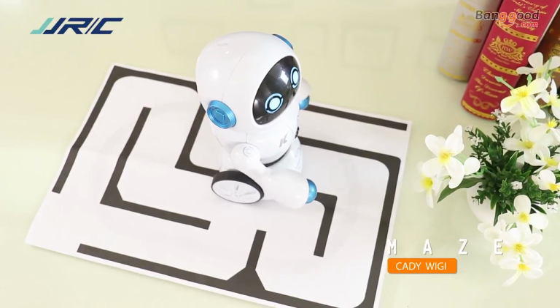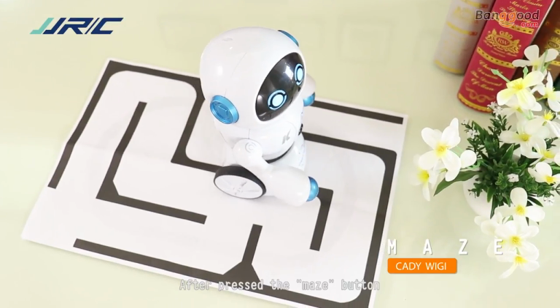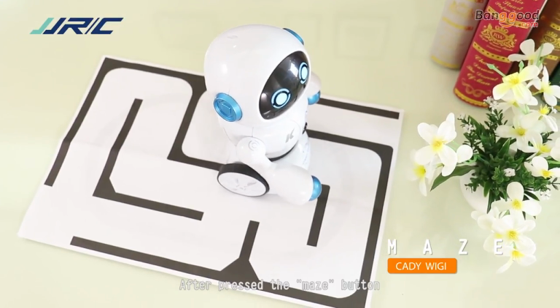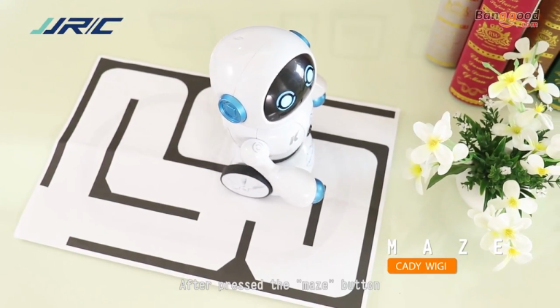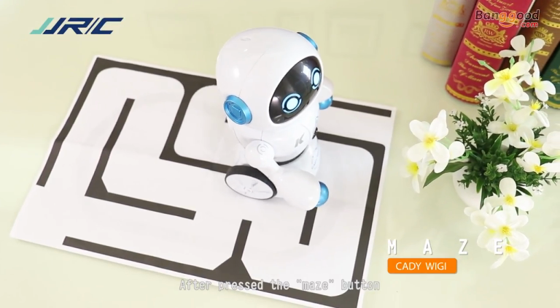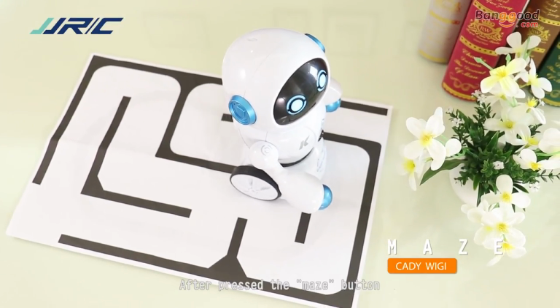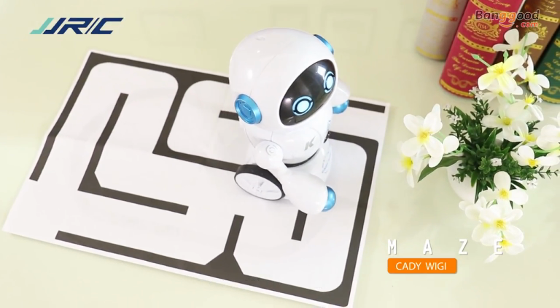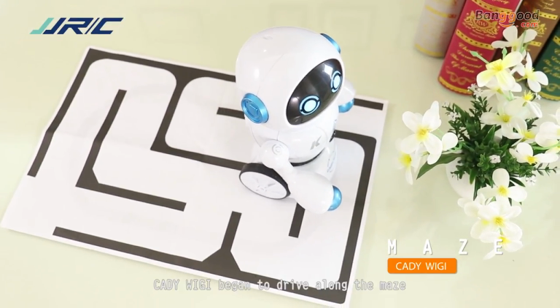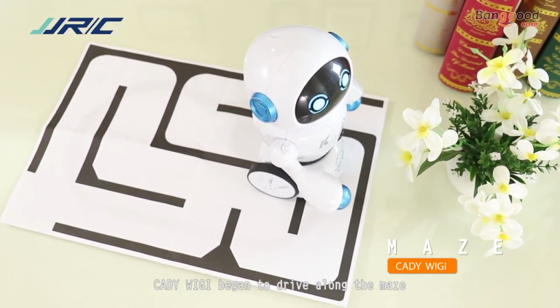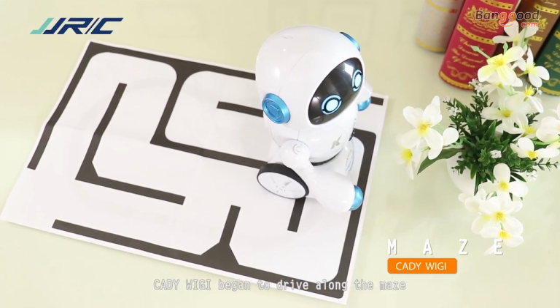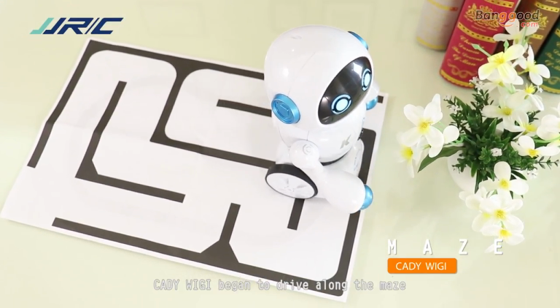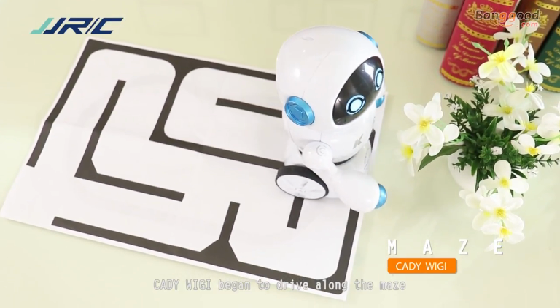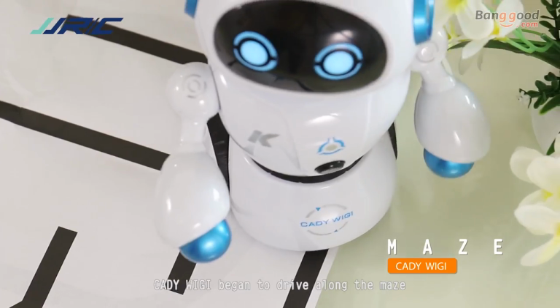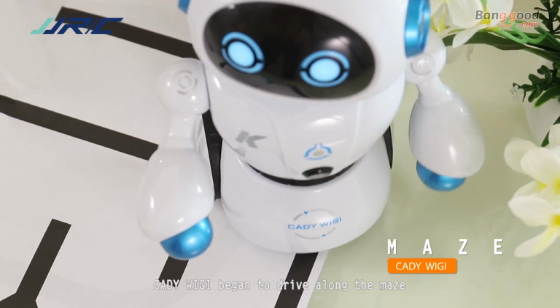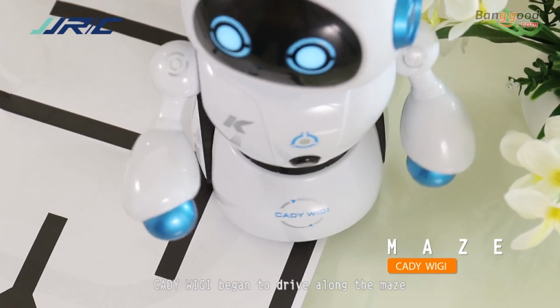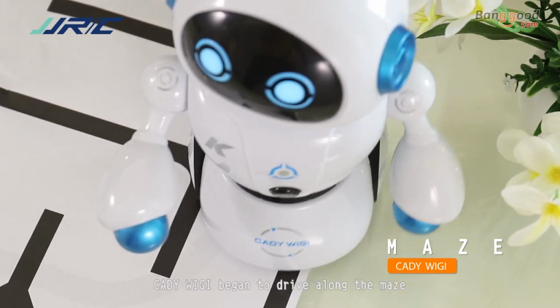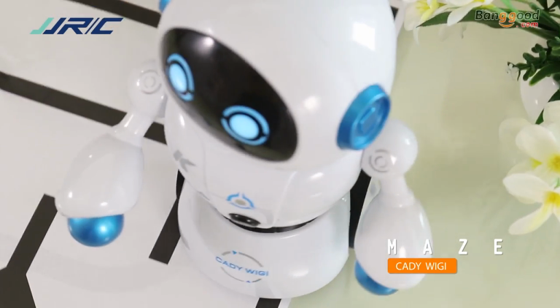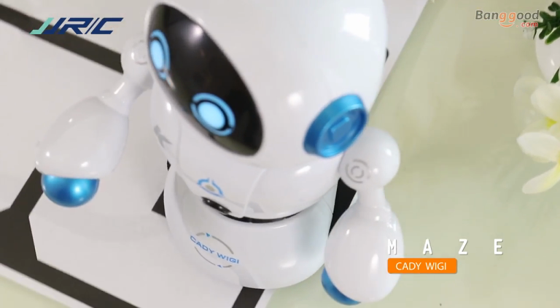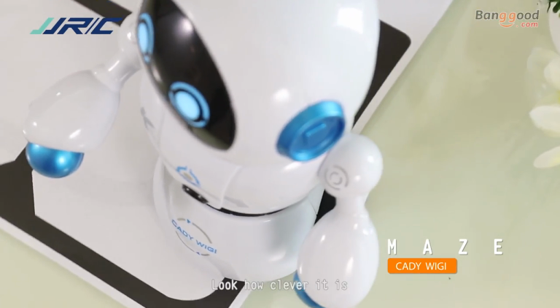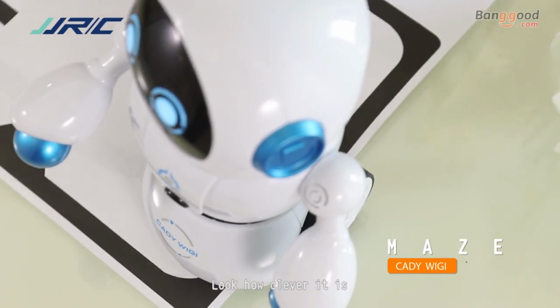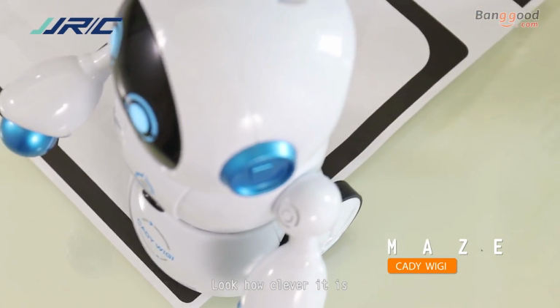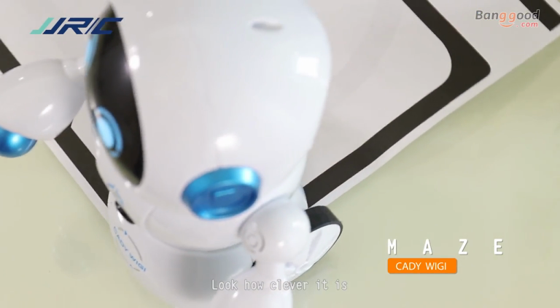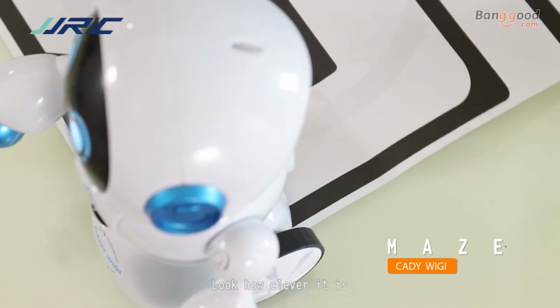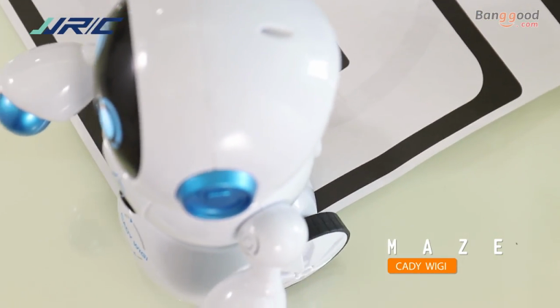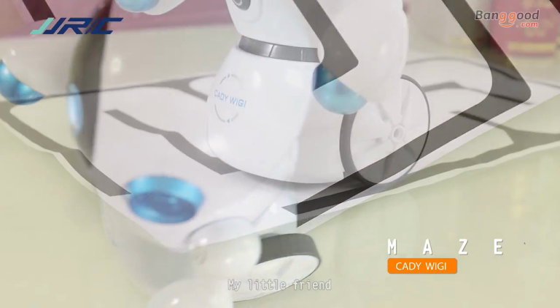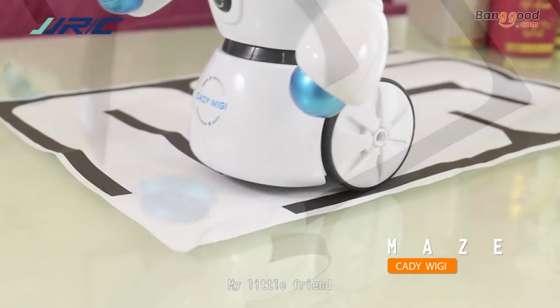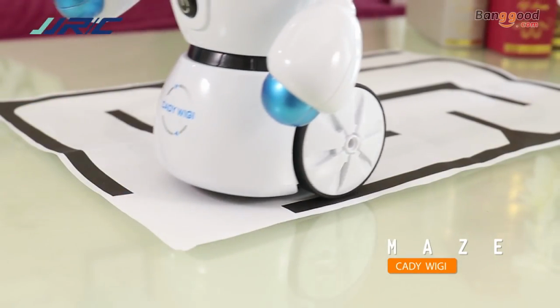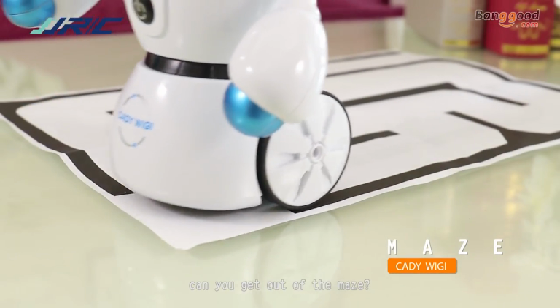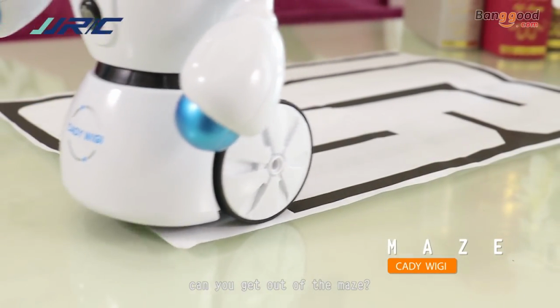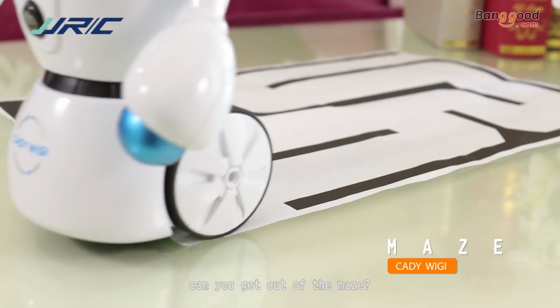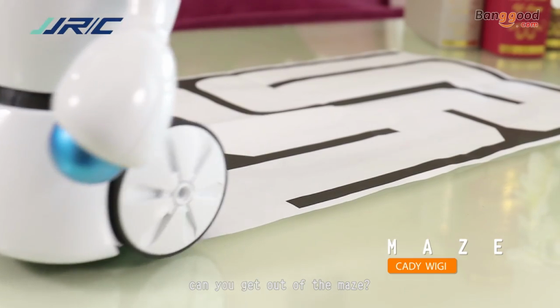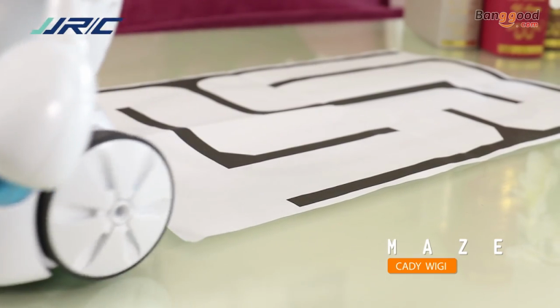After pressing the mouse button, Hattiva Ji began to travel along the maze. Look how clever it is! My little friend, can you get out of the maze?